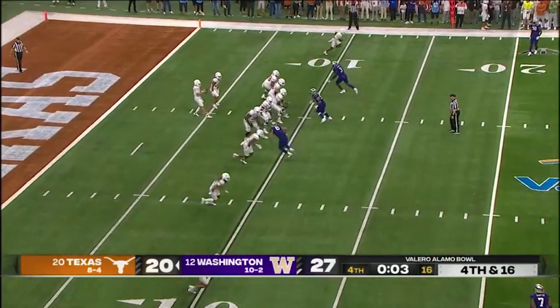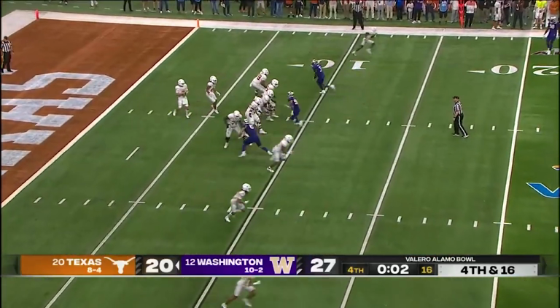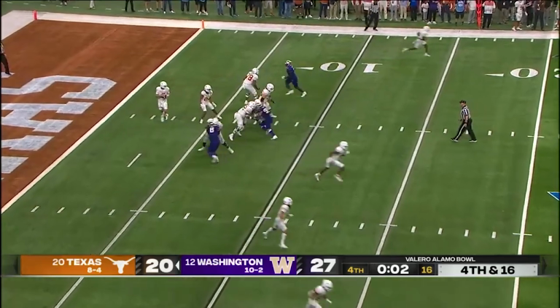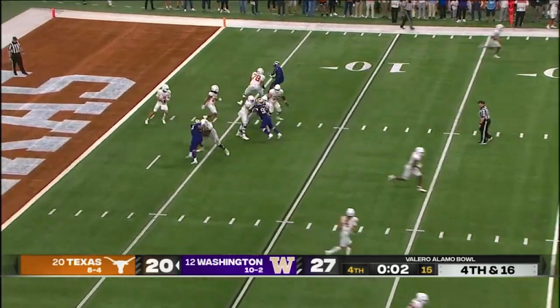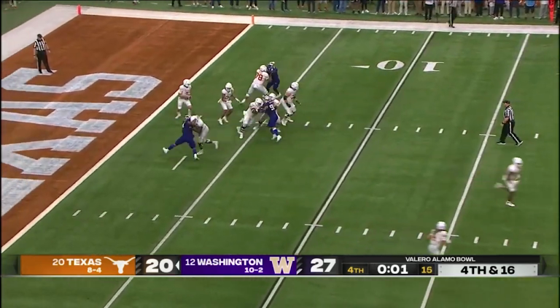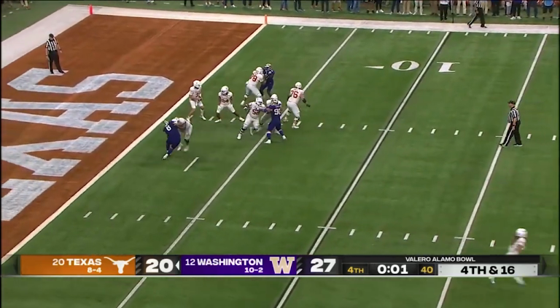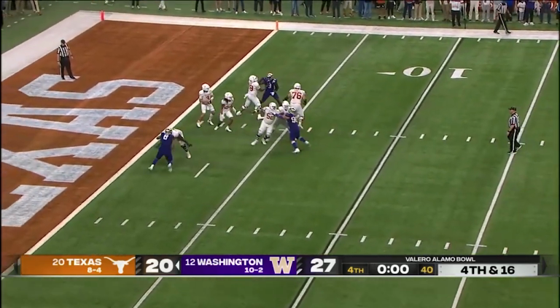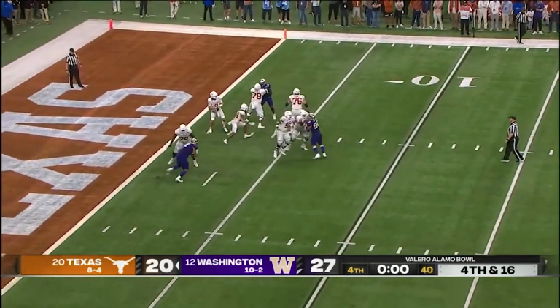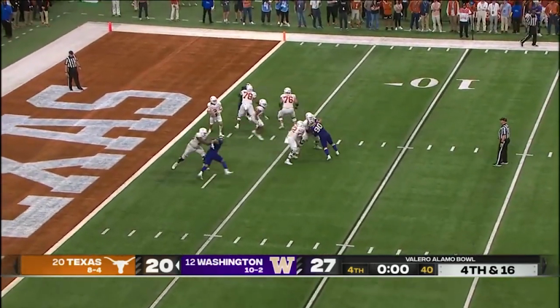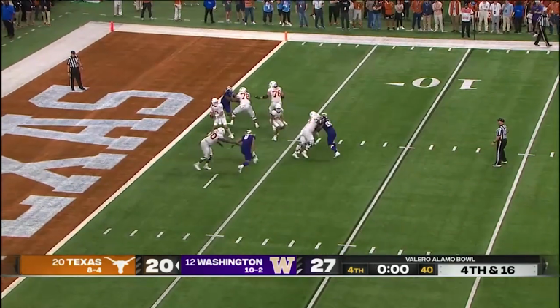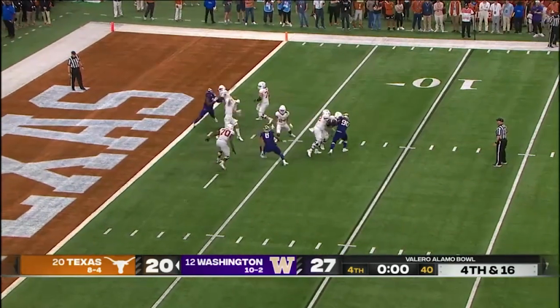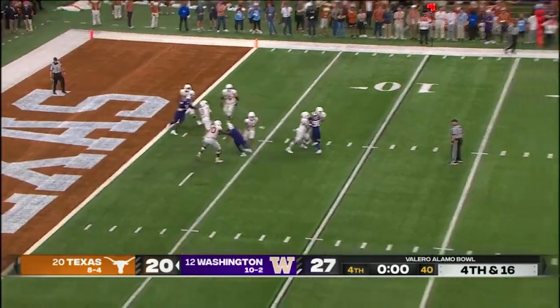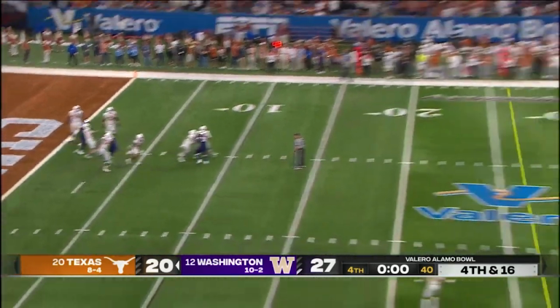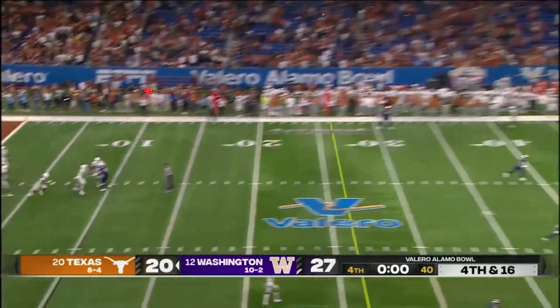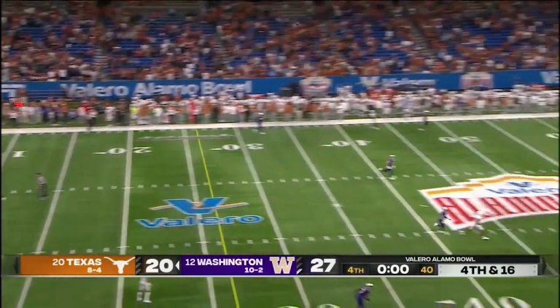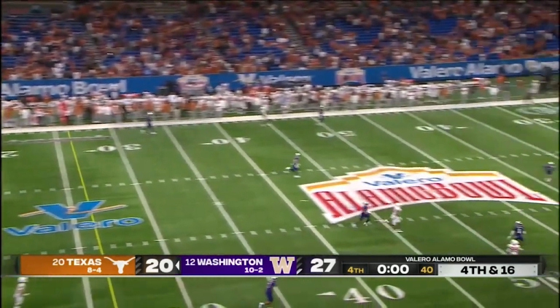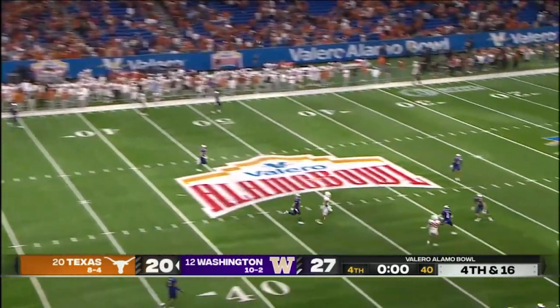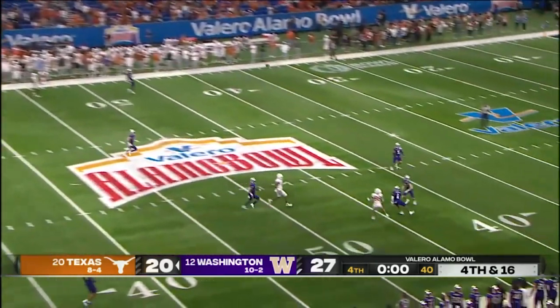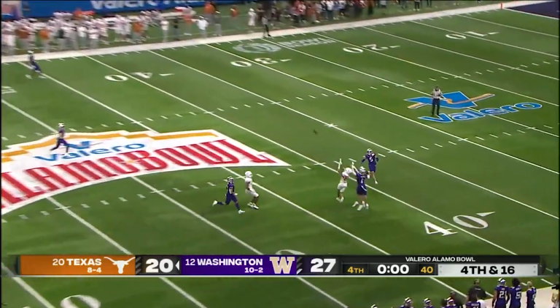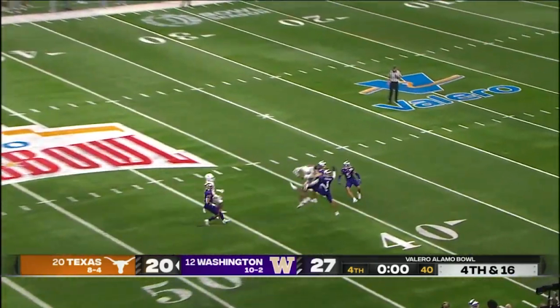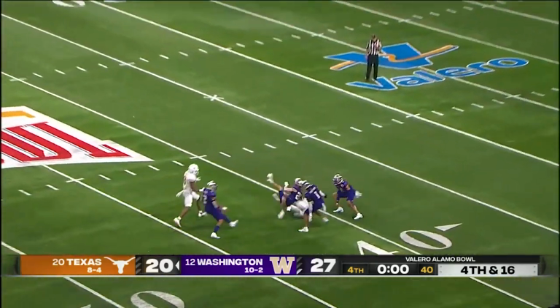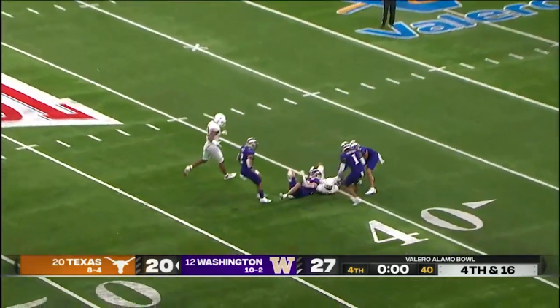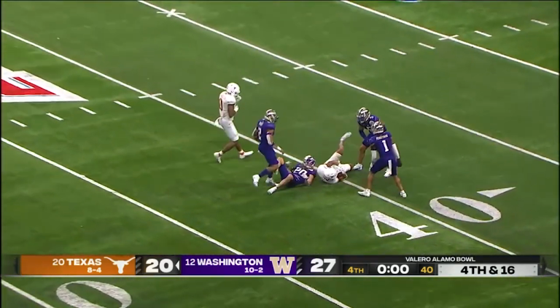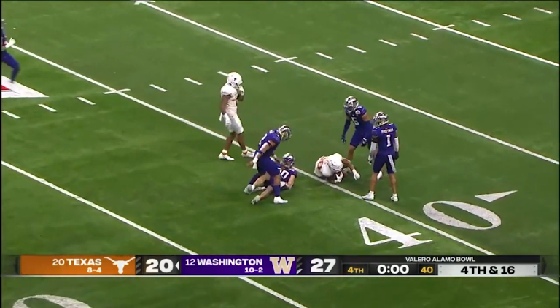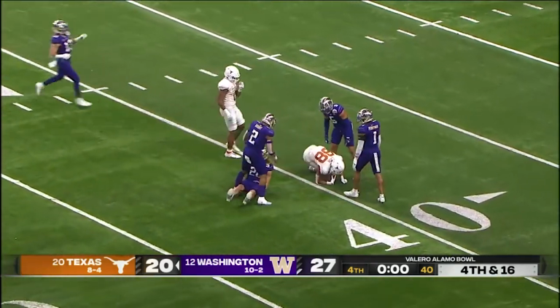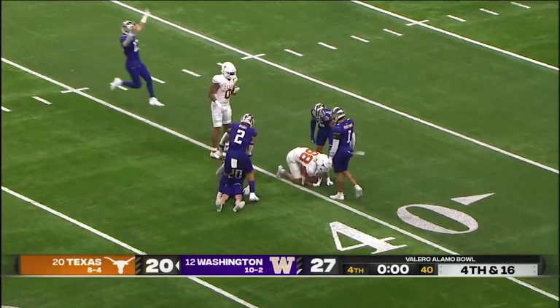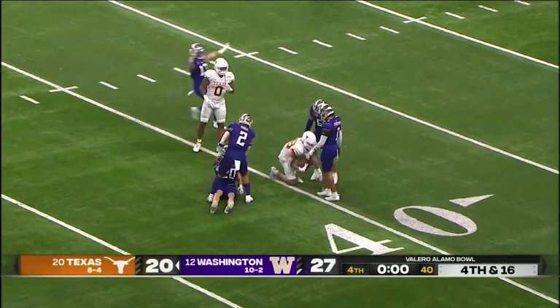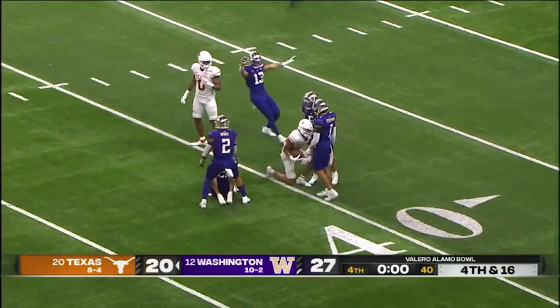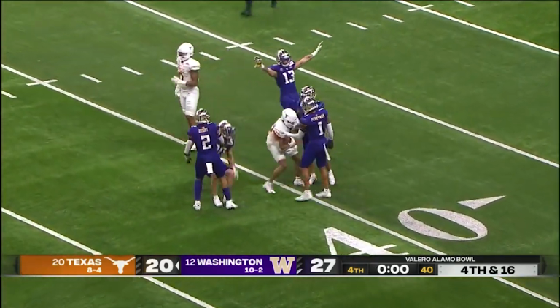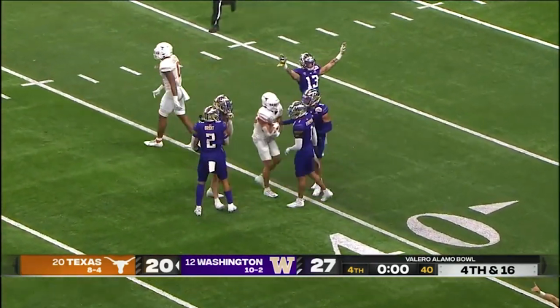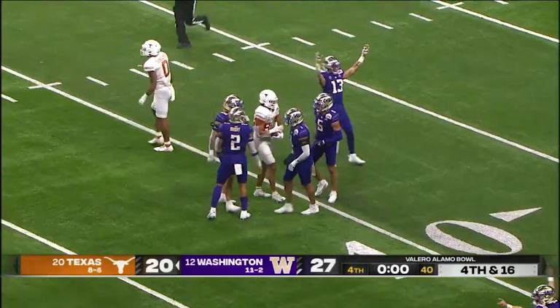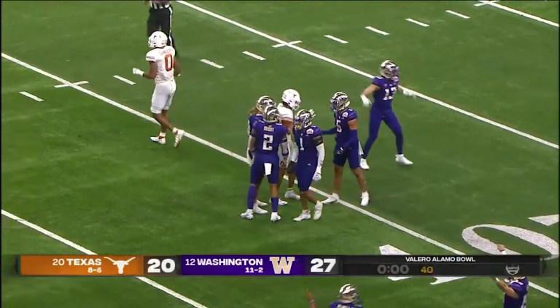Huskies drop two safeties back to midfield. Ewers unloads — they're just going Hail Mary, and that one is caught. The clock shows triple zero.